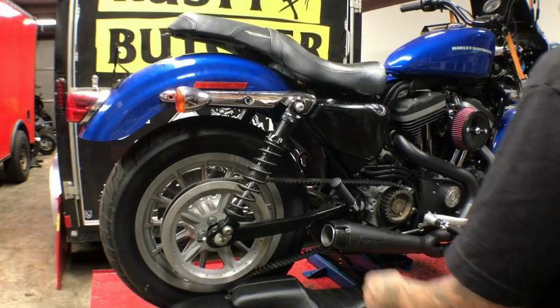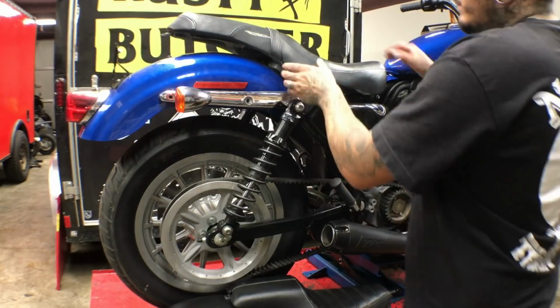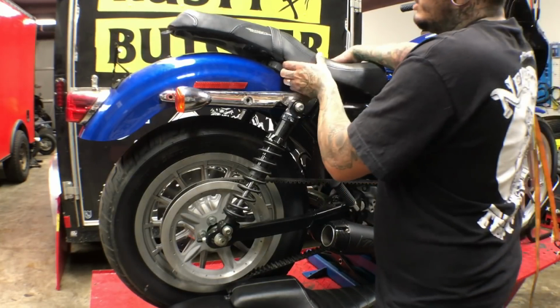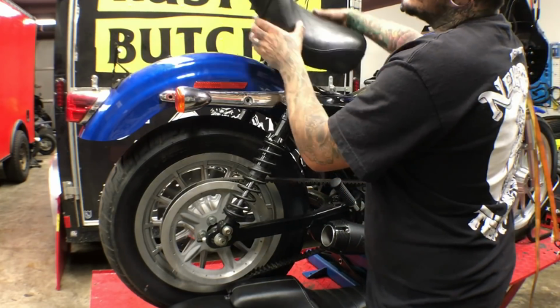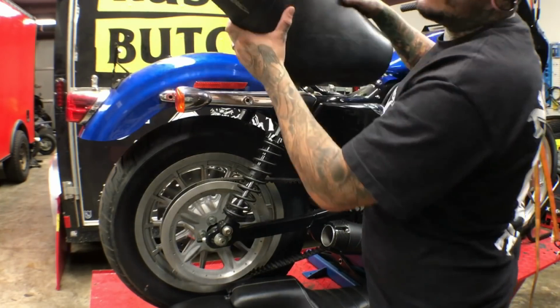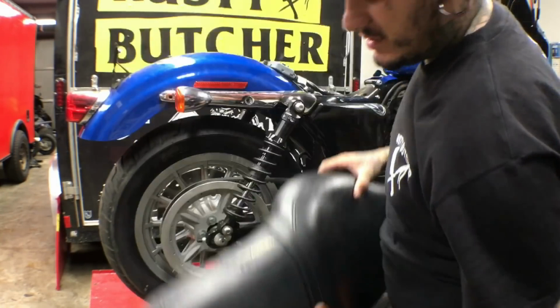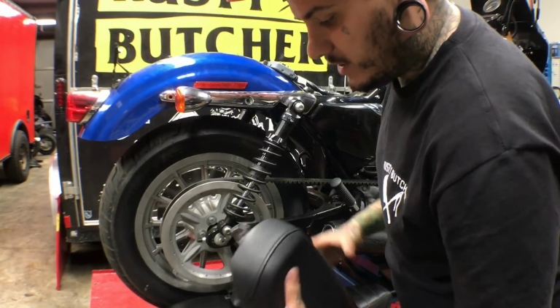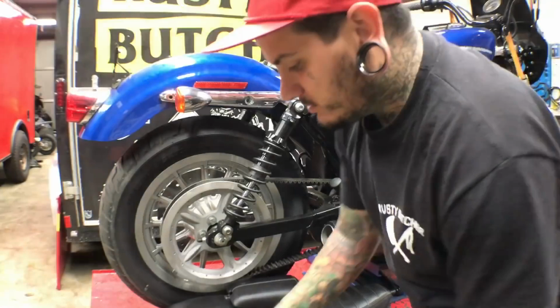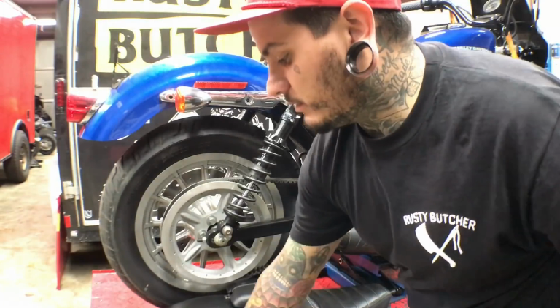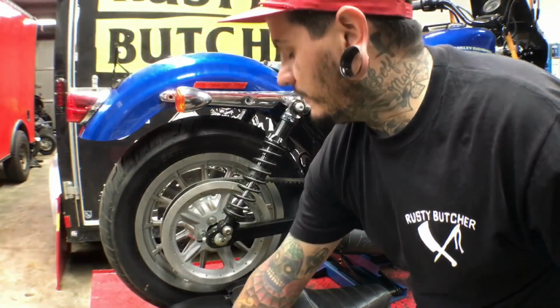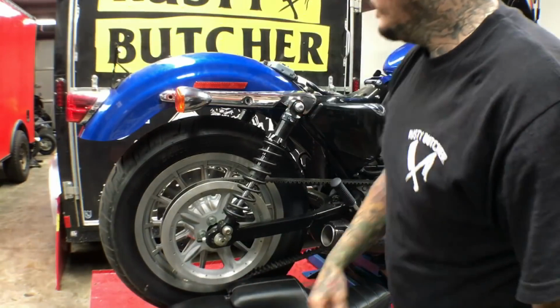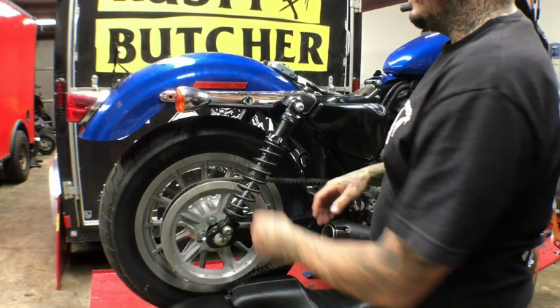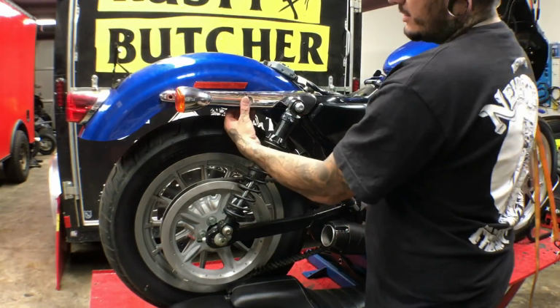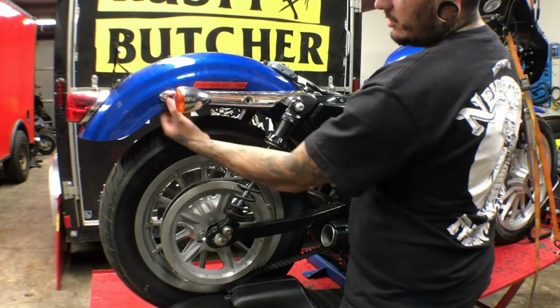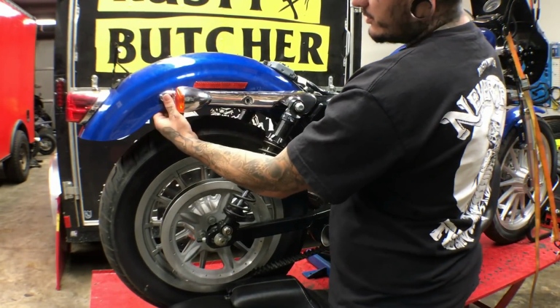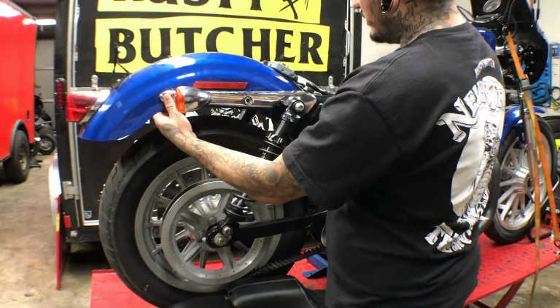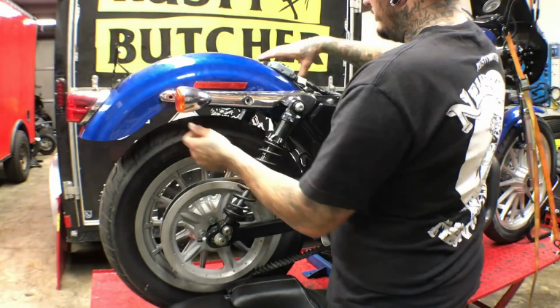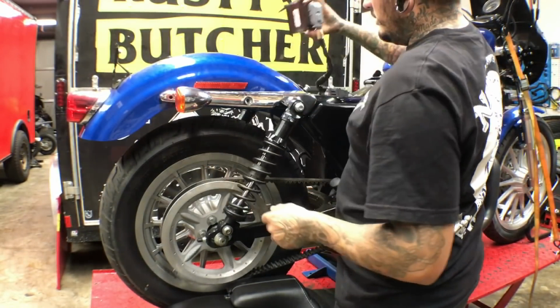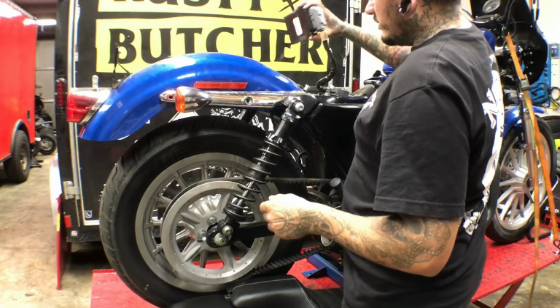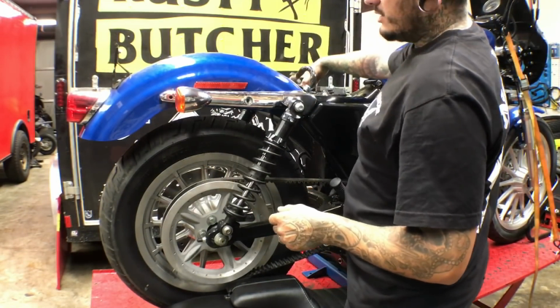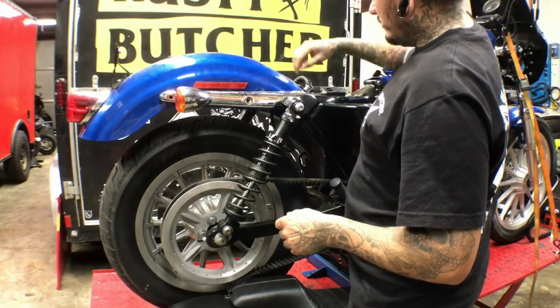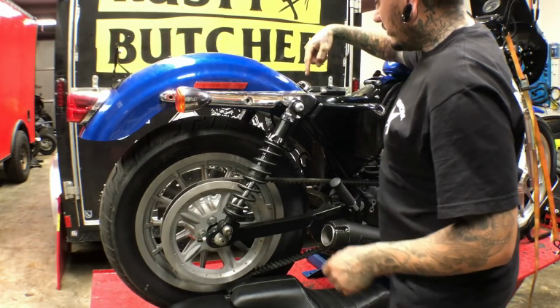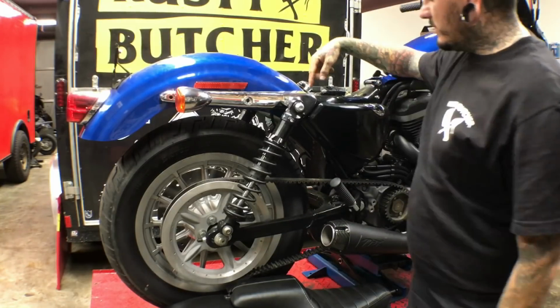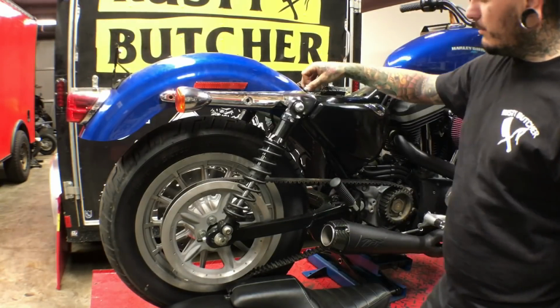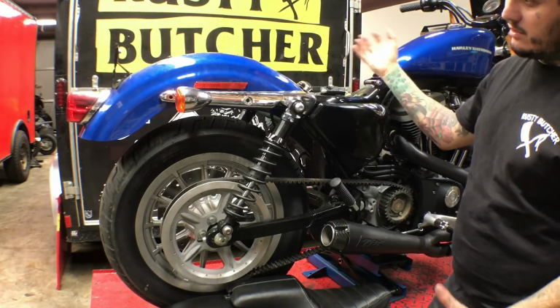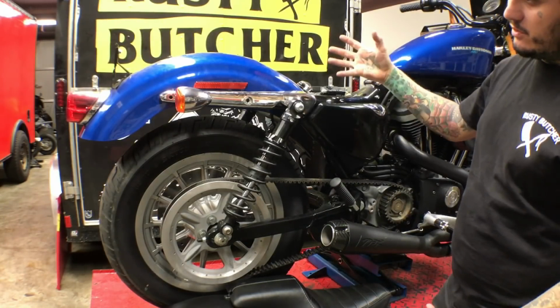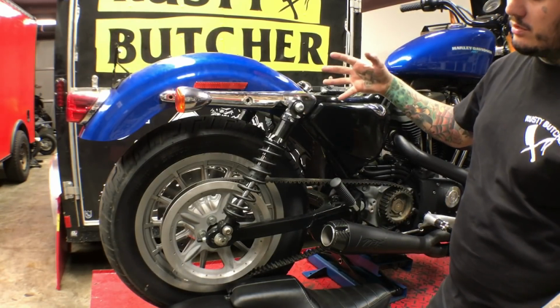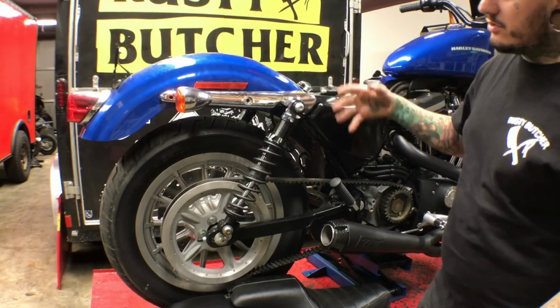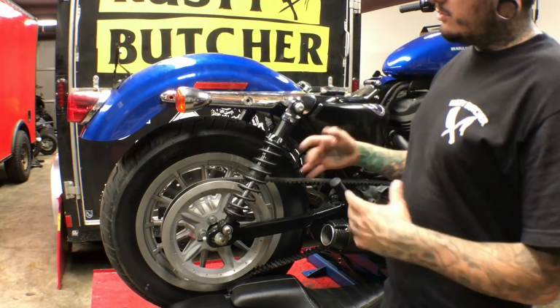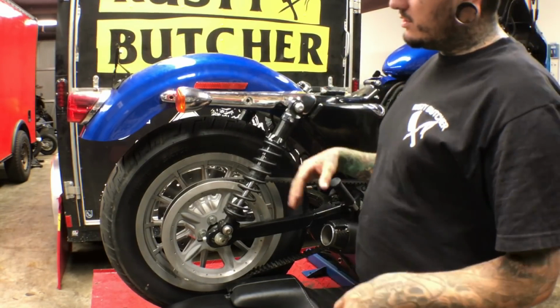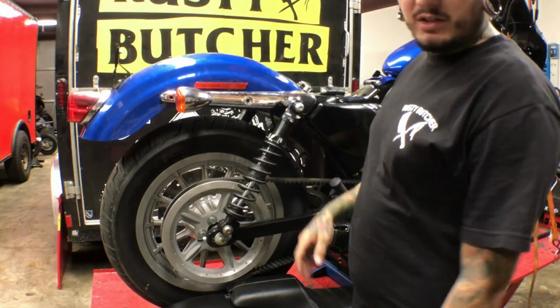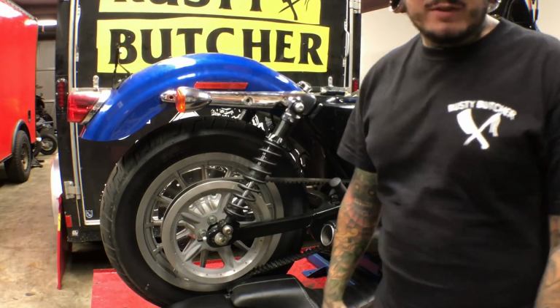I already unbolted the seat, so we're going to get rid of that. I took out all the bolts from the strut and took it off. We just need to get this top bolt out and the fender should be loose enough to start unplugging everything.